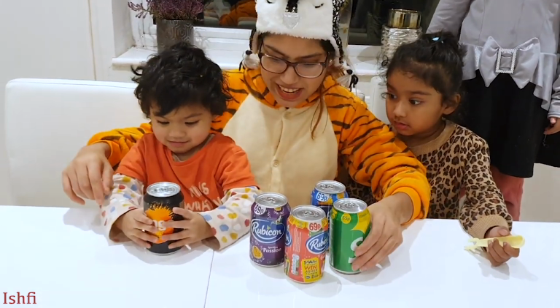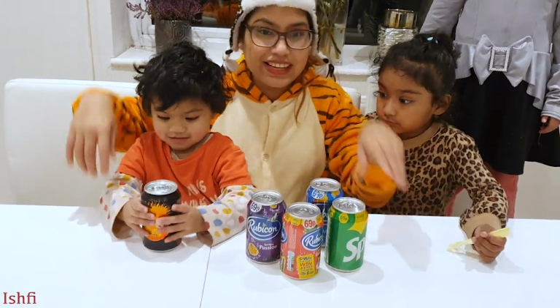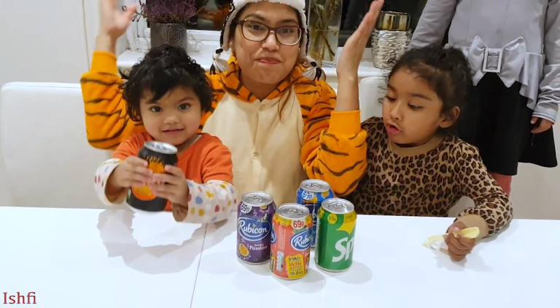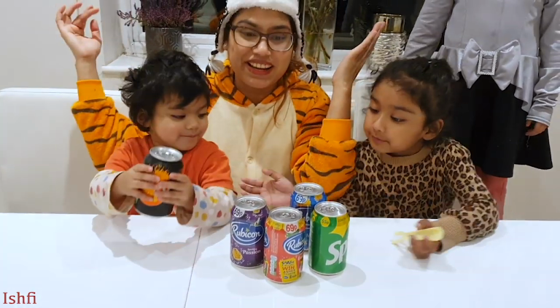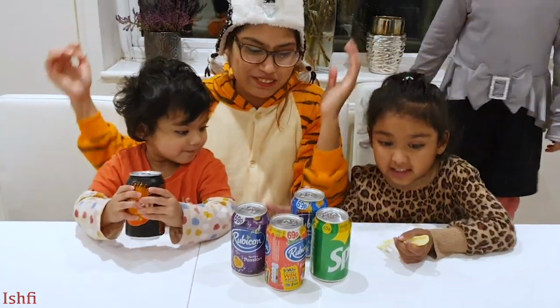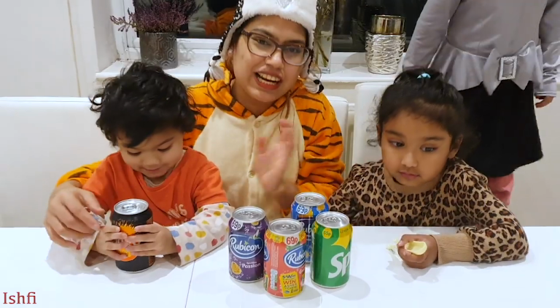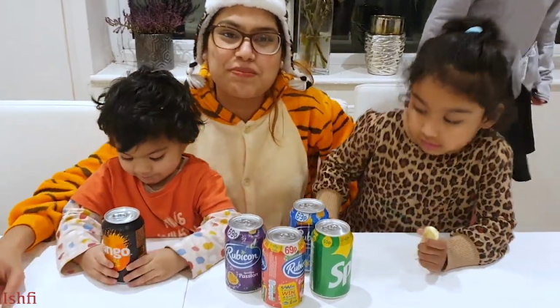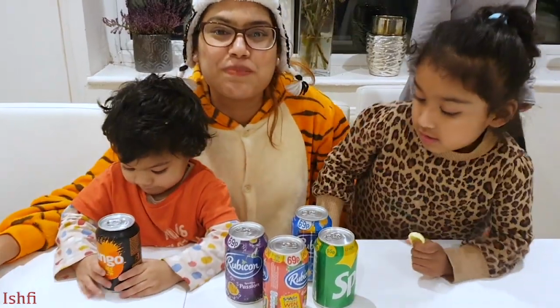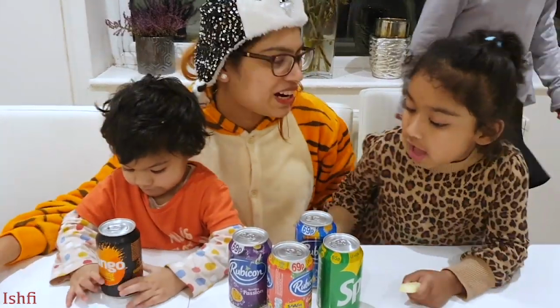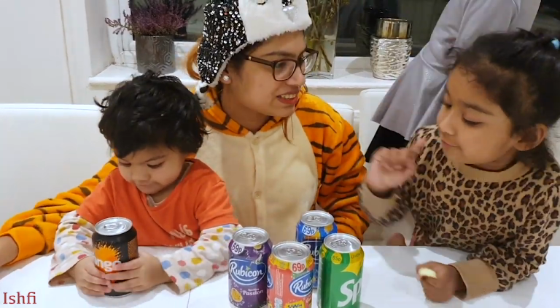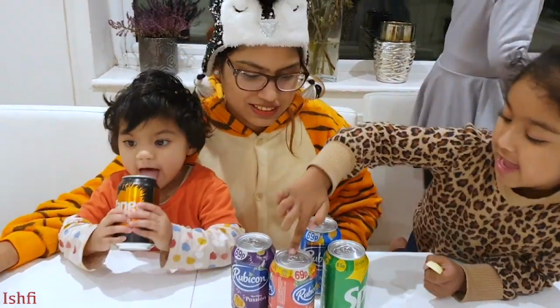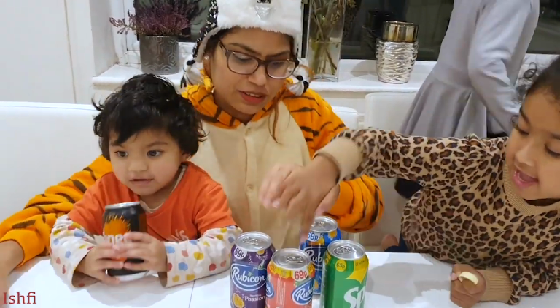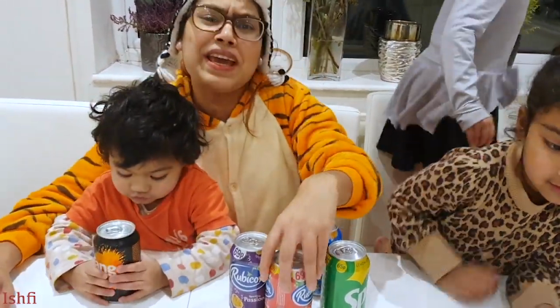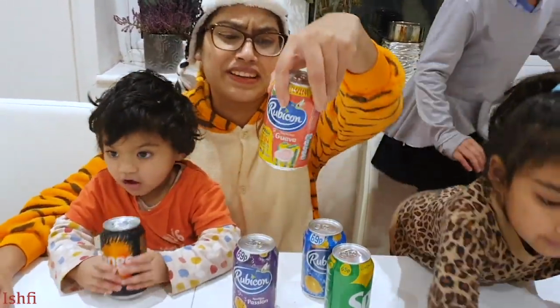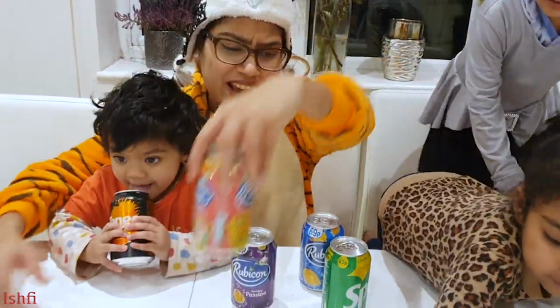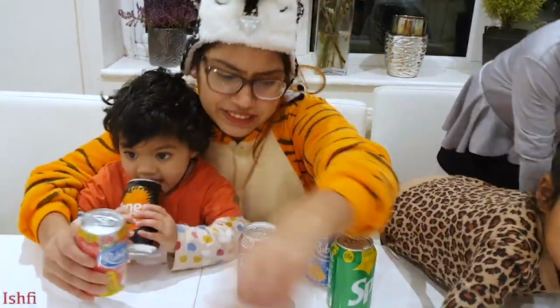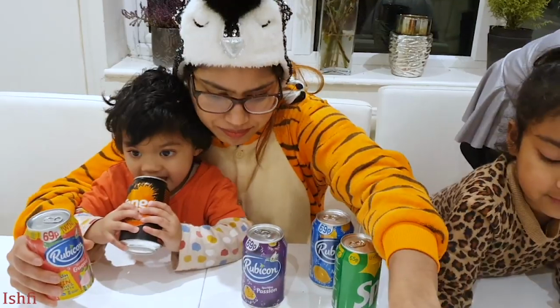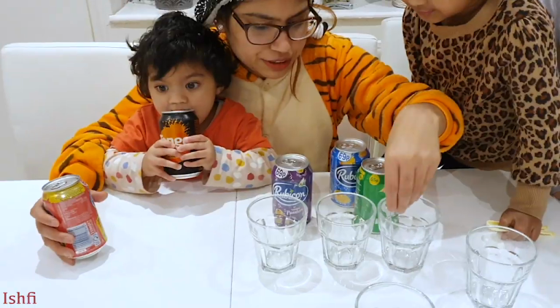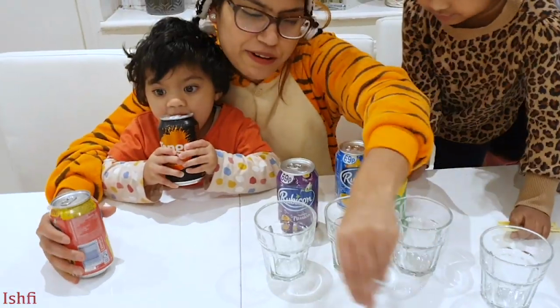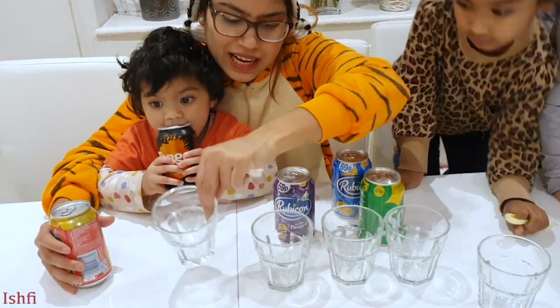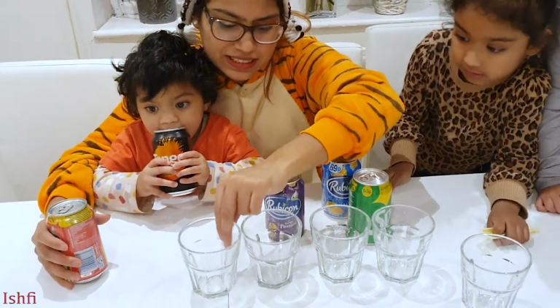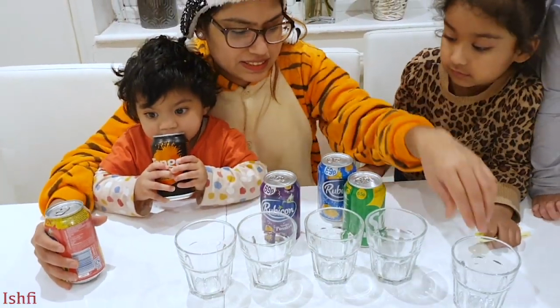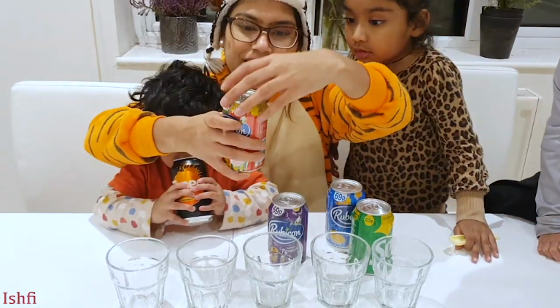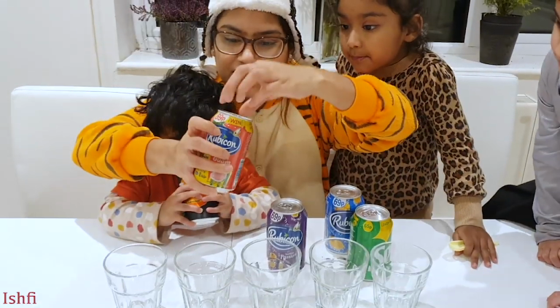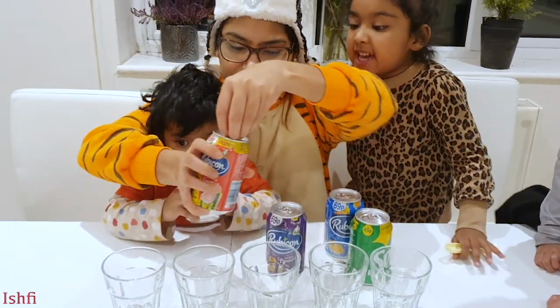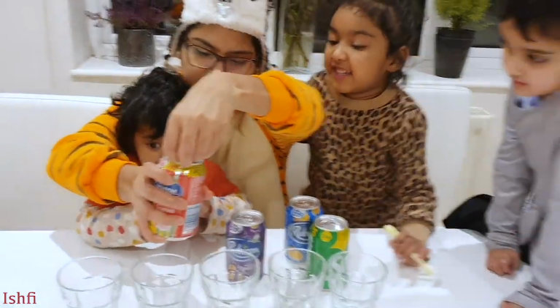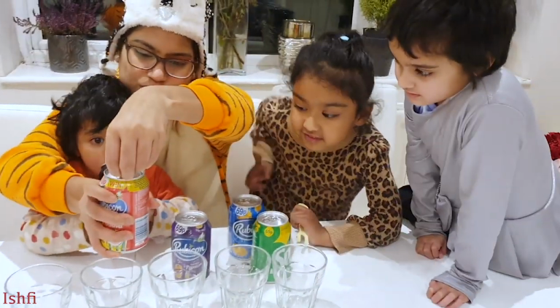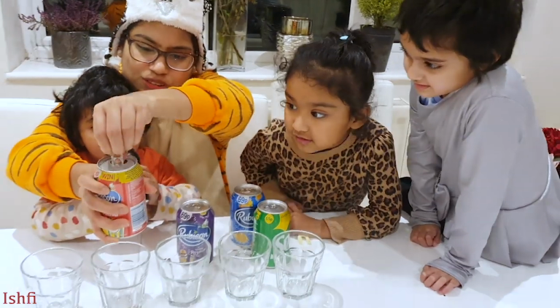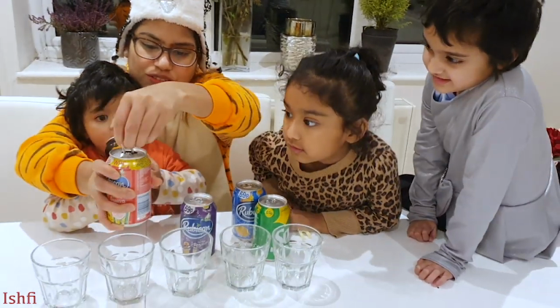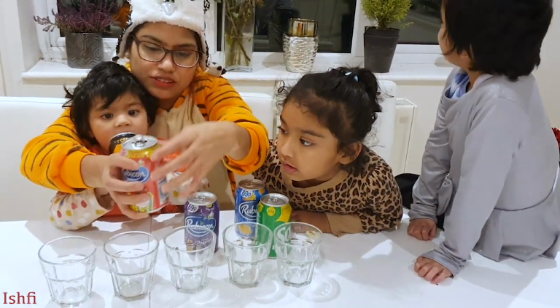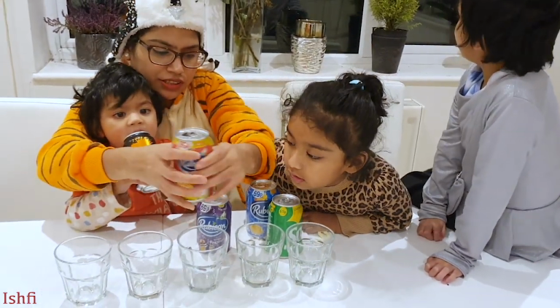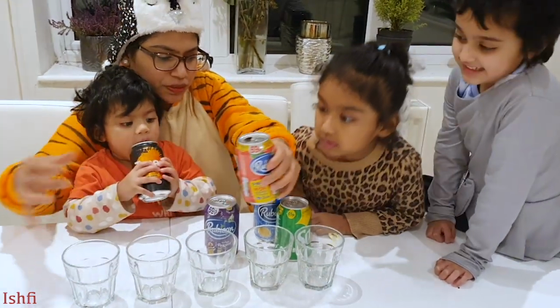Let's open it! Look at the dormitore! I want red! Pink! We have five glasses! Pink! You want to put?